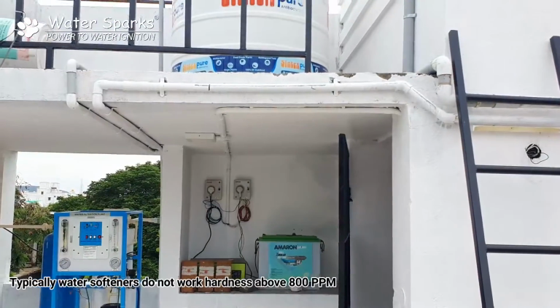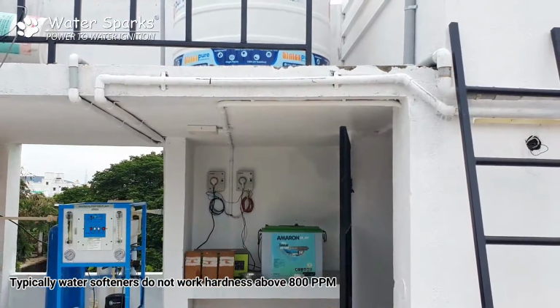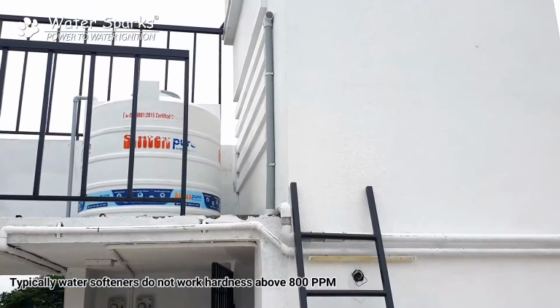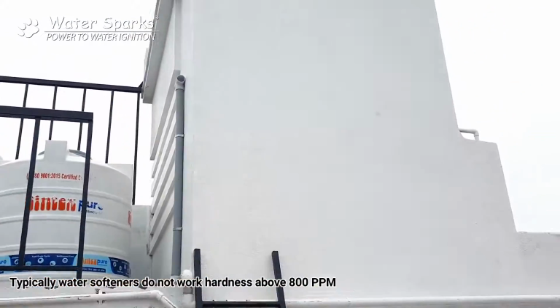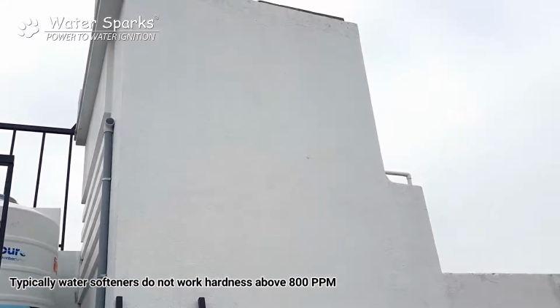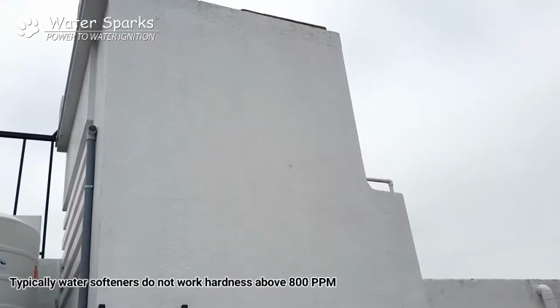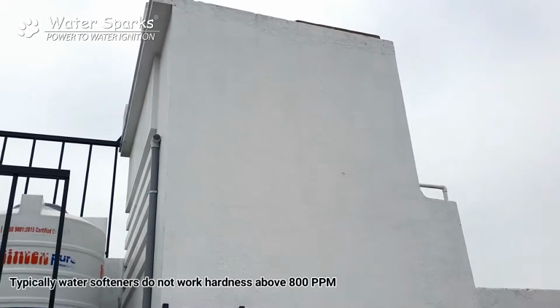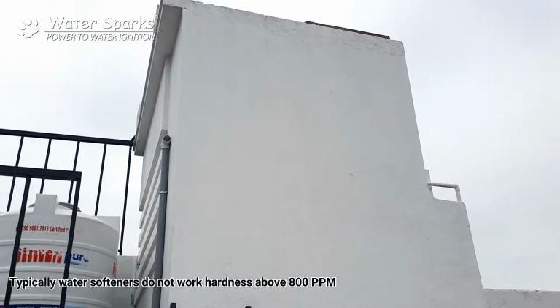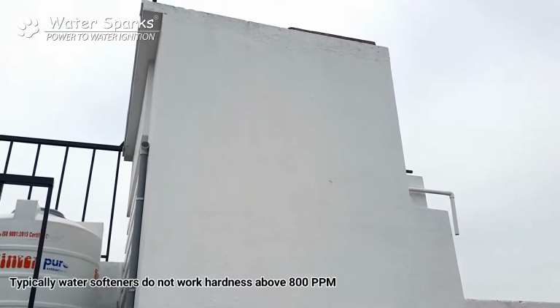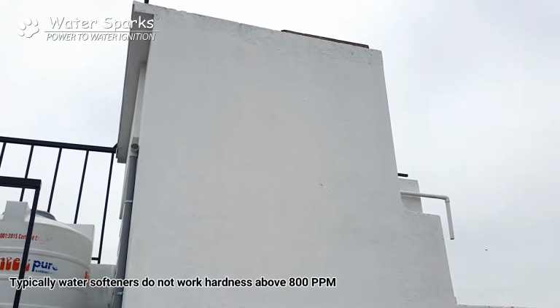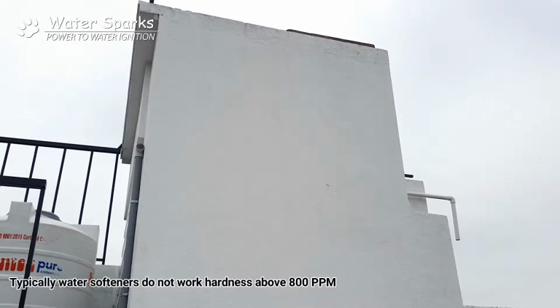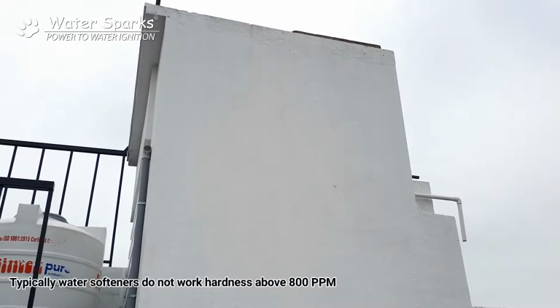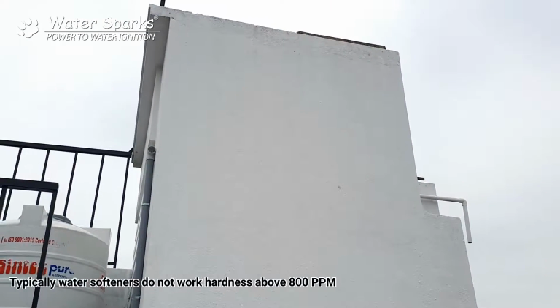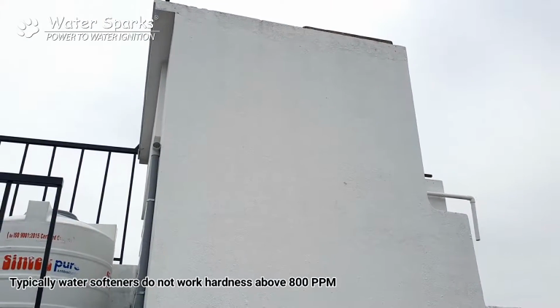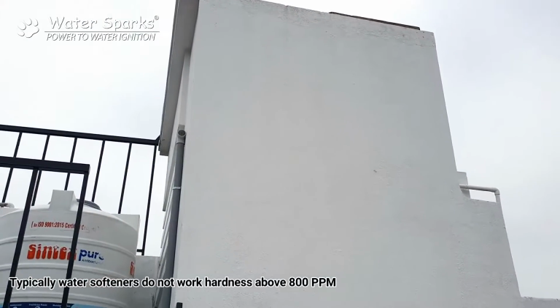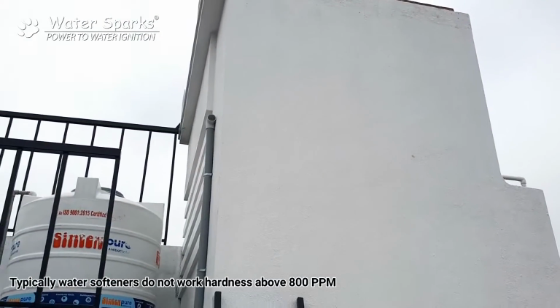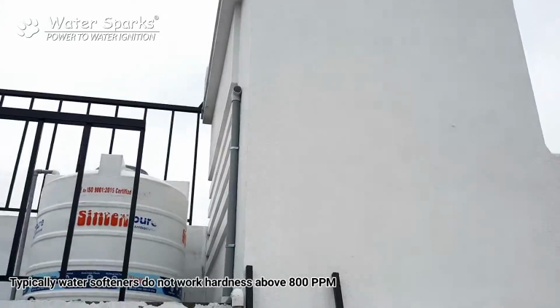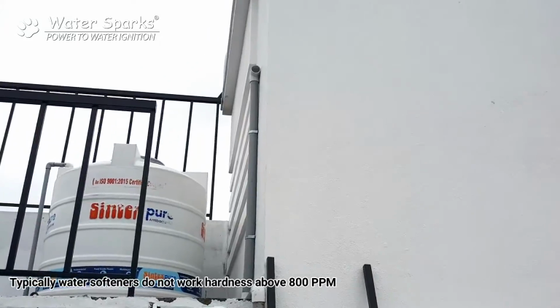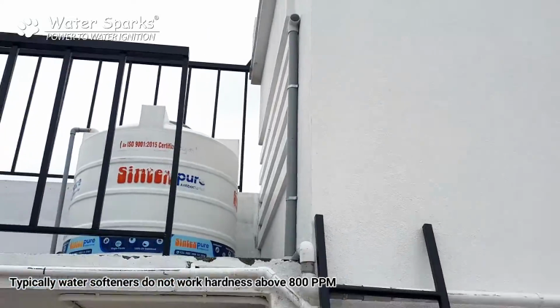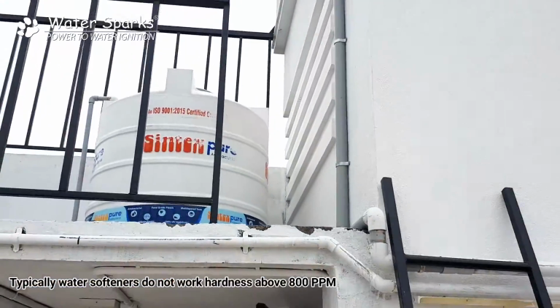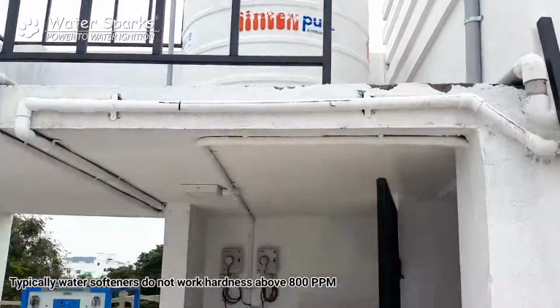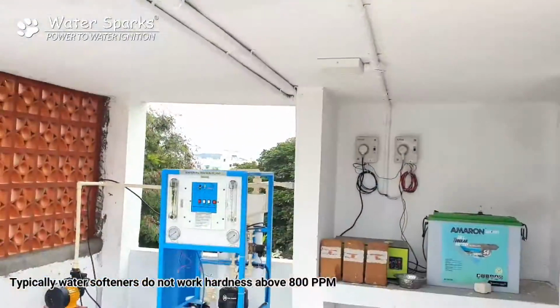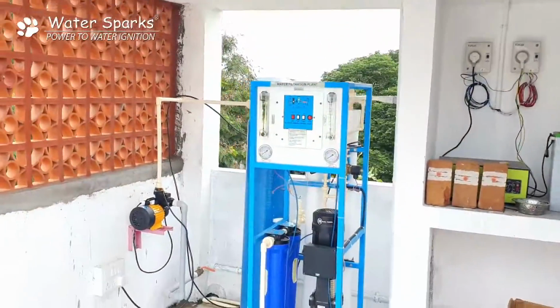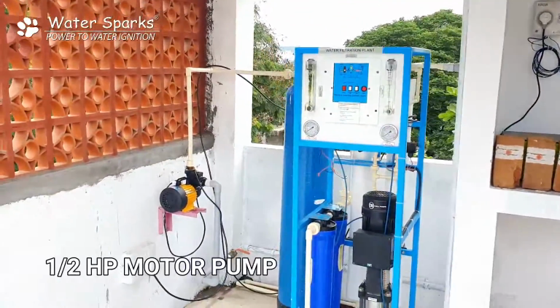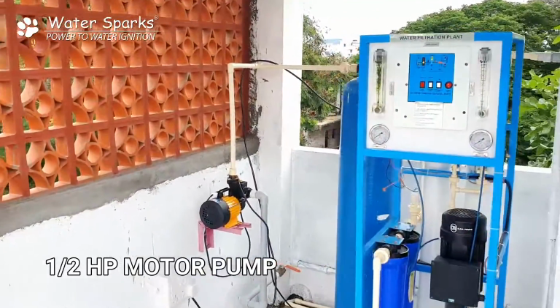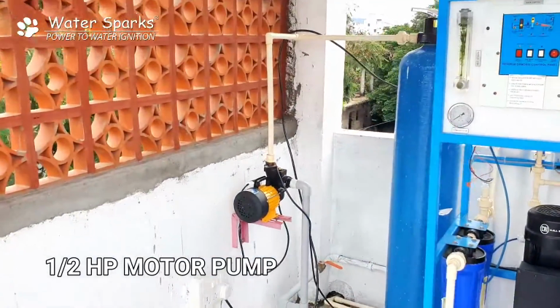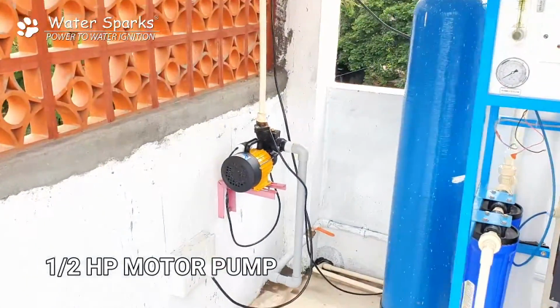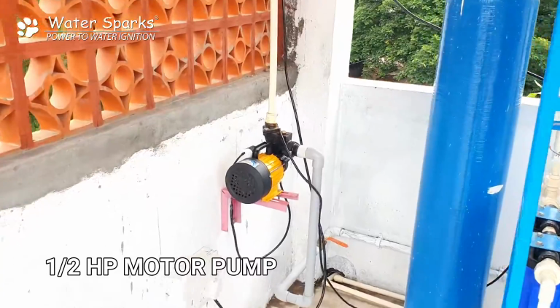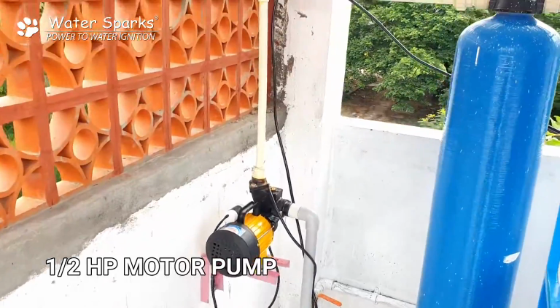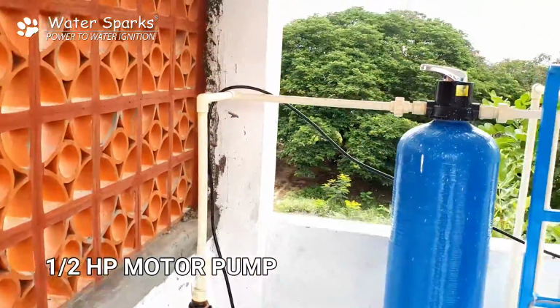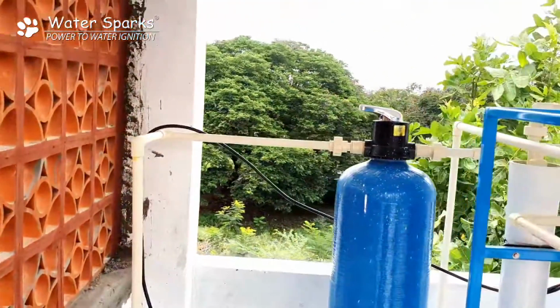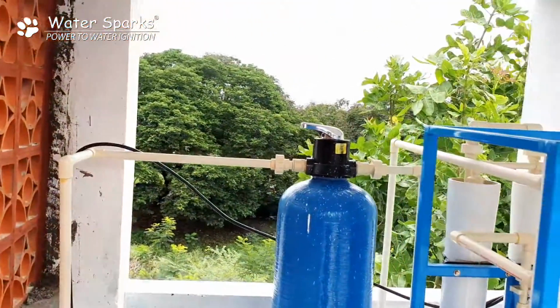Now we are seeing the raw water tank, from where the bore water is pushed directly to the raw water tank. From this raw water tank we have kept a half HP motor, which acts as a feed pump for the RO plant.